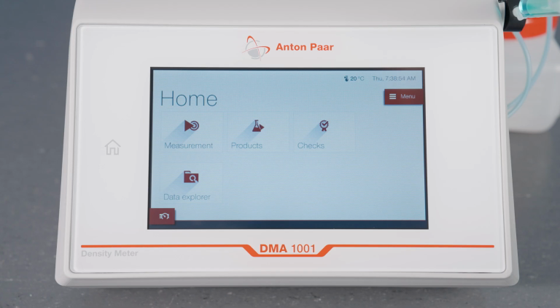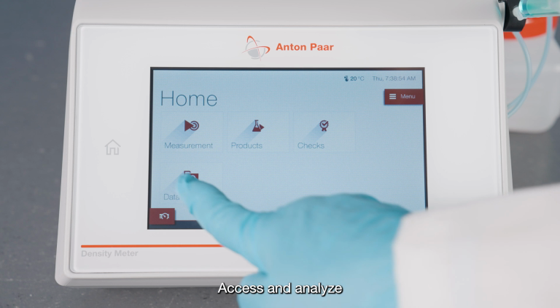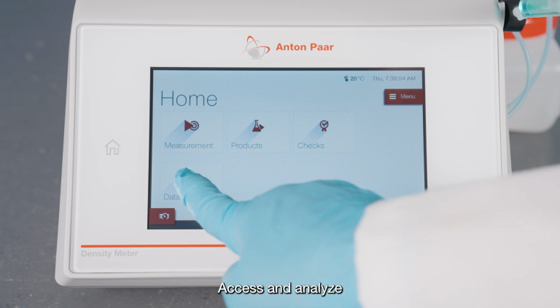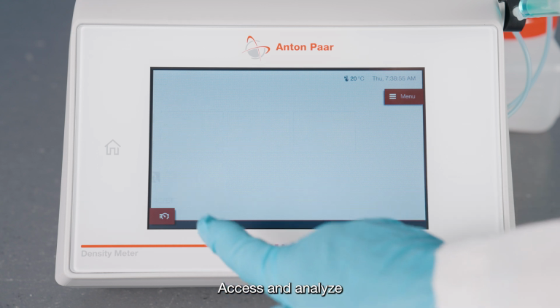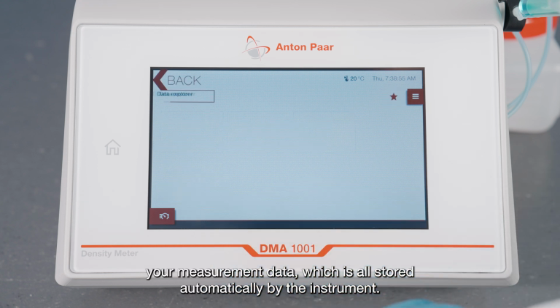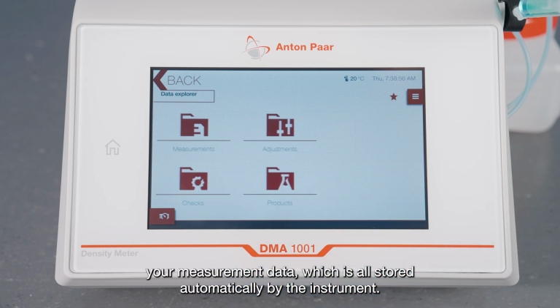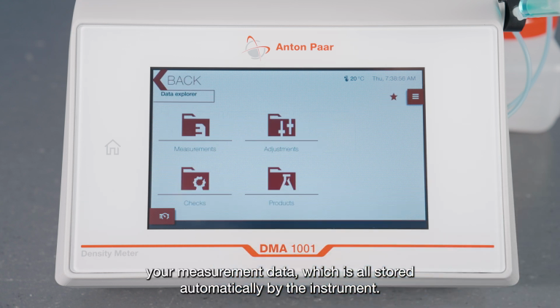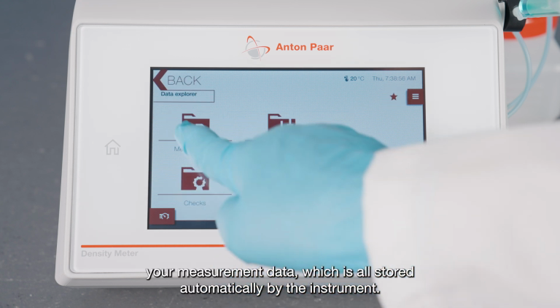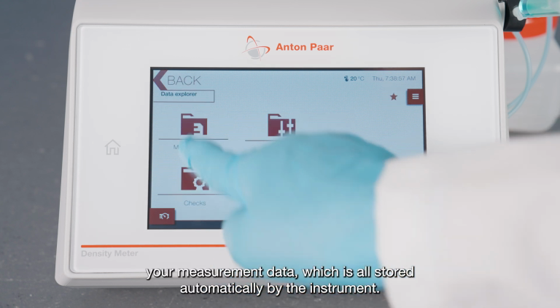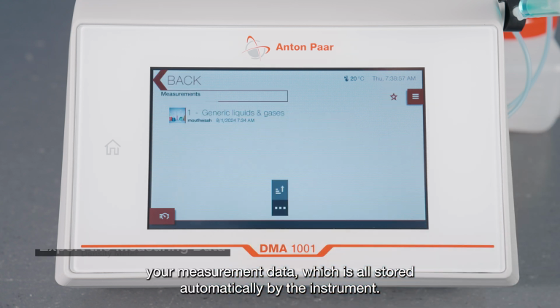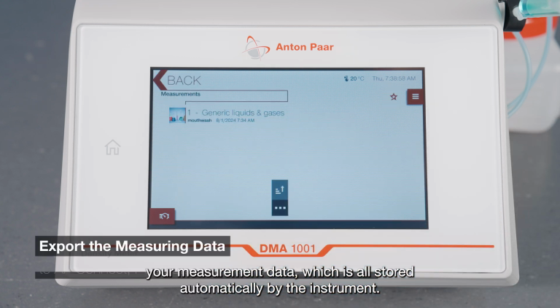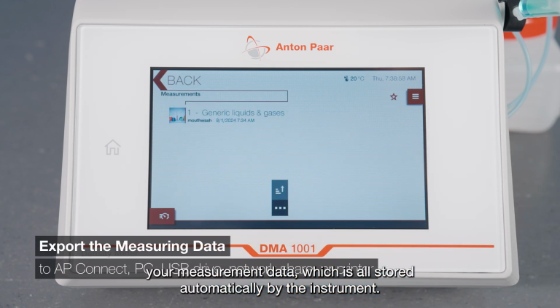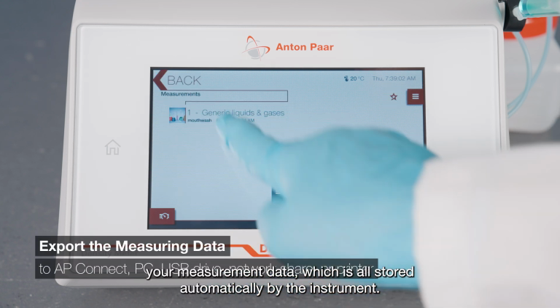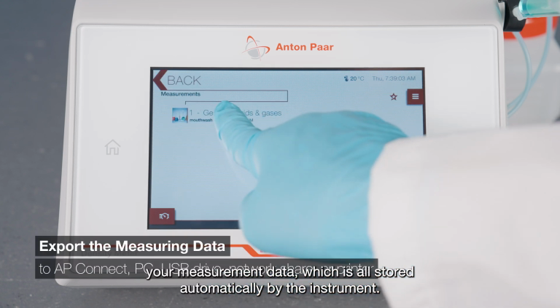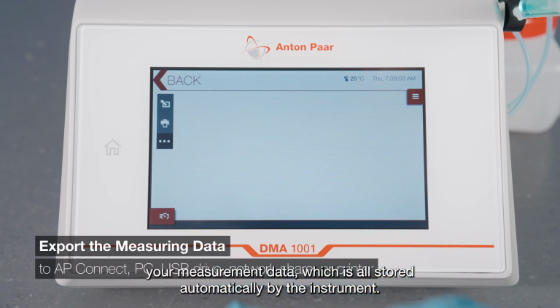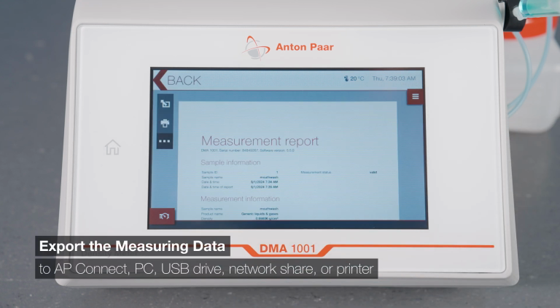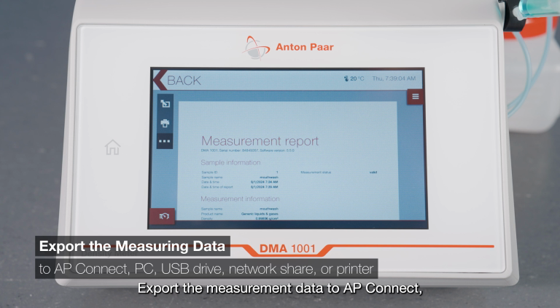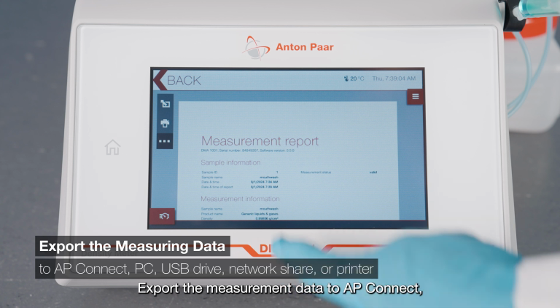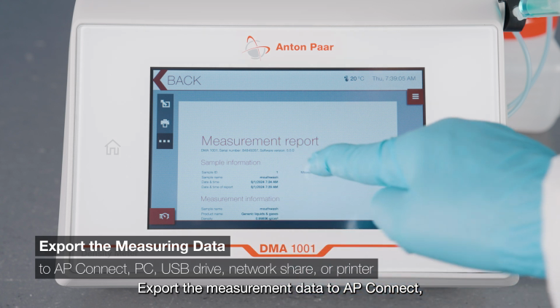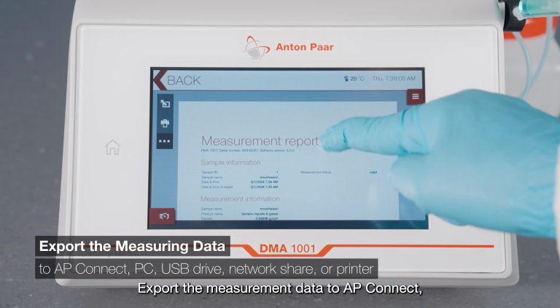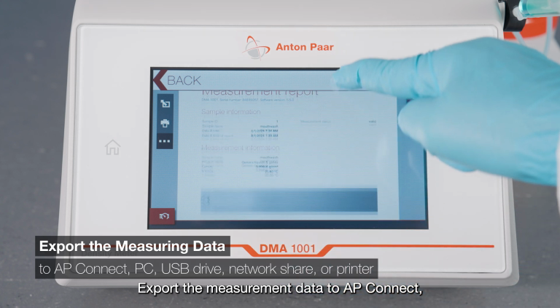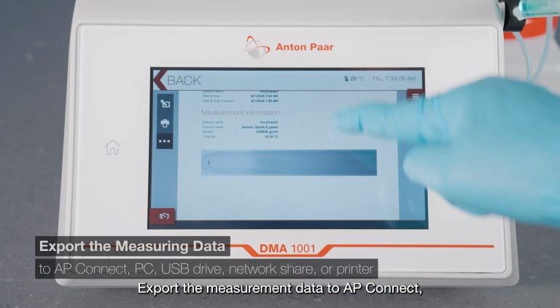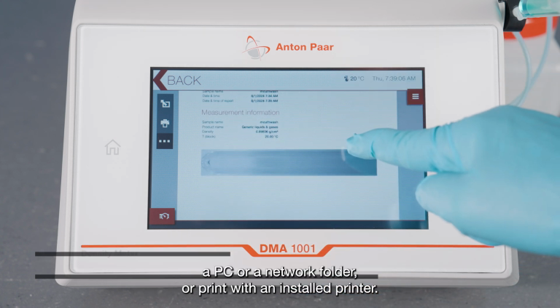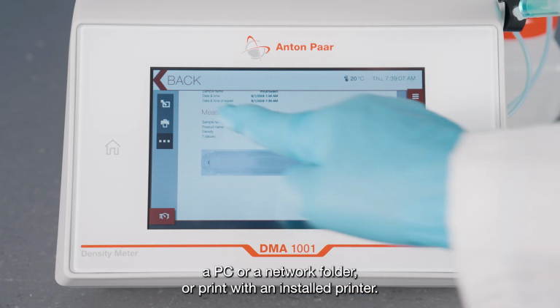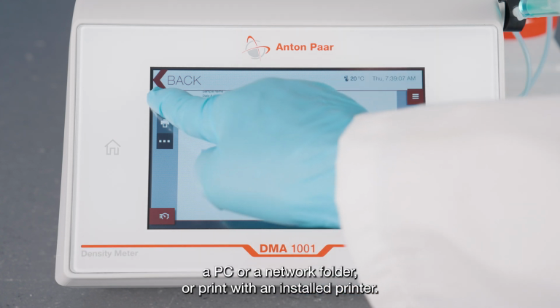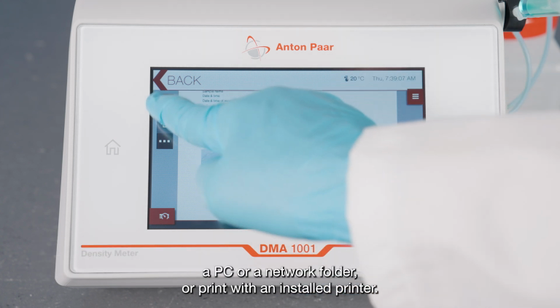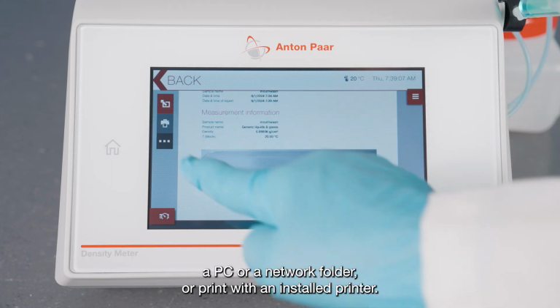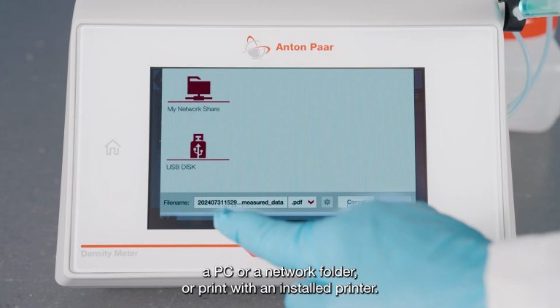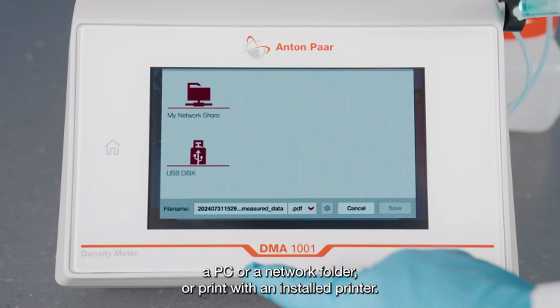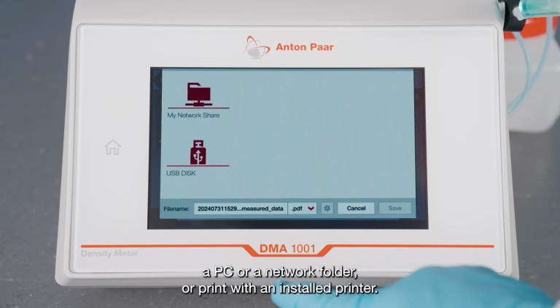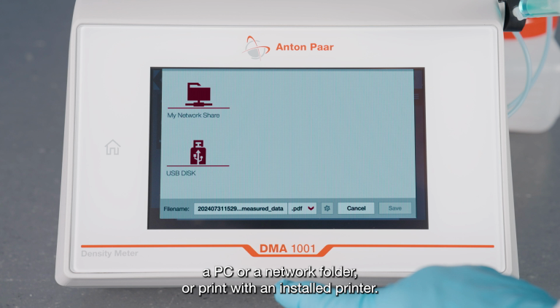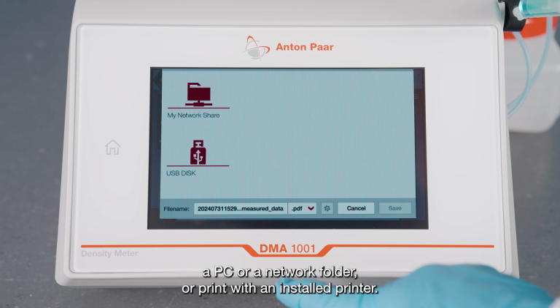Access and analyze your measurement data, which is all stored automatically by the instrument. Export the measurement data to AP Connect, a PC, or a network folder, or print with an installed printer.